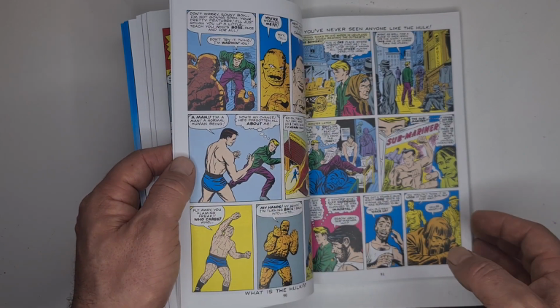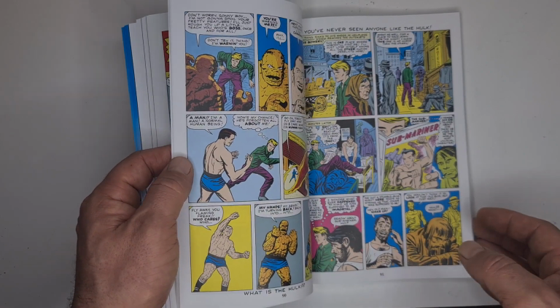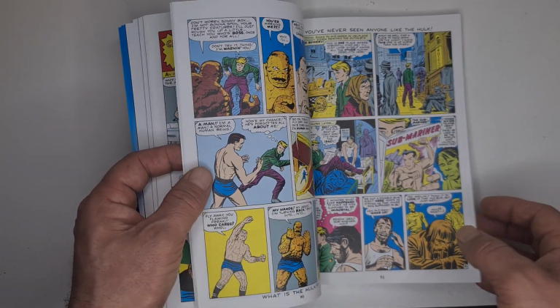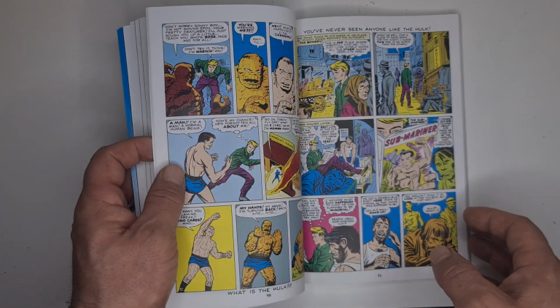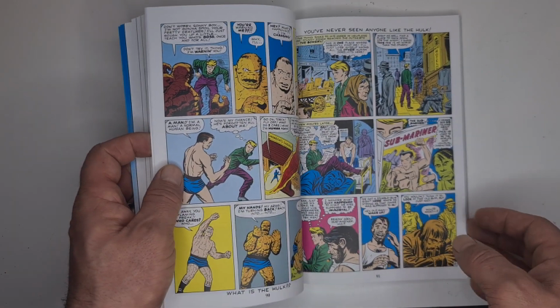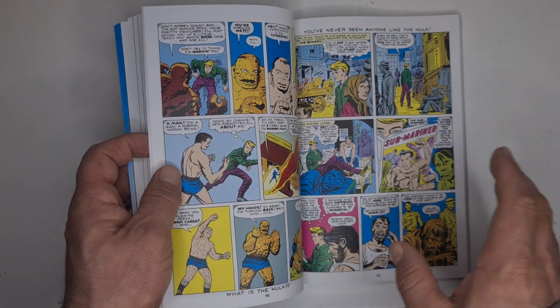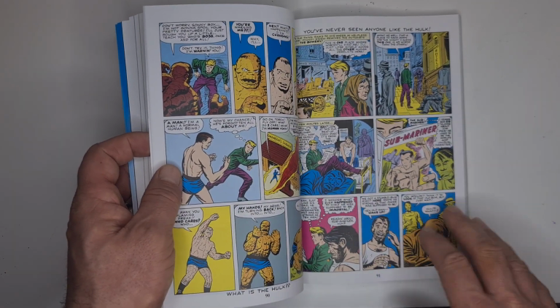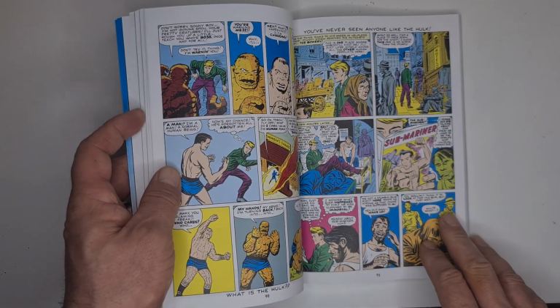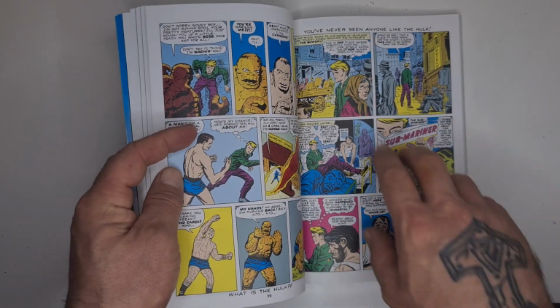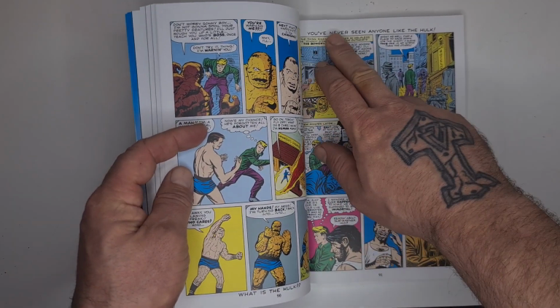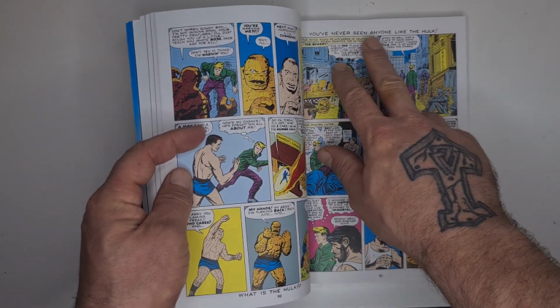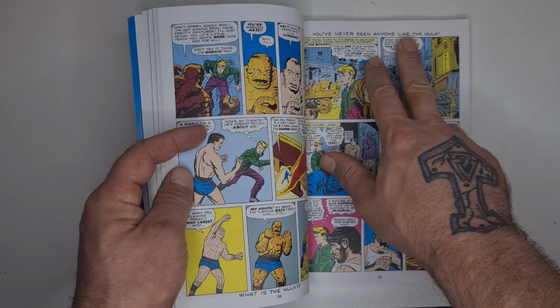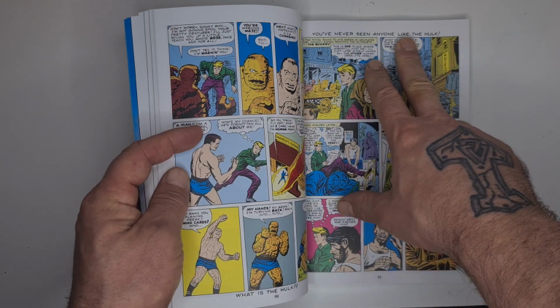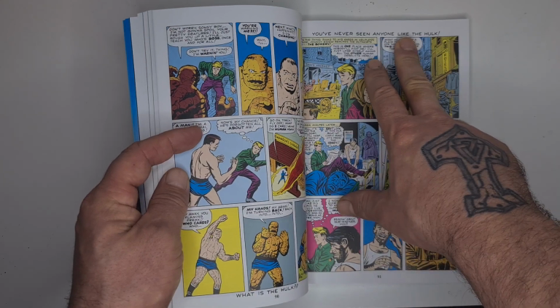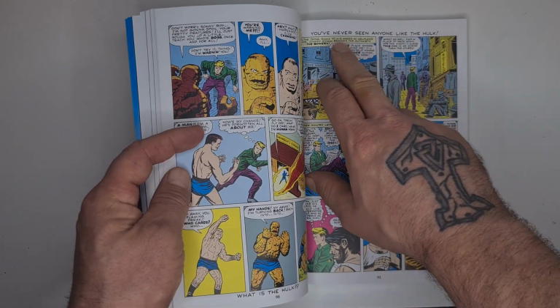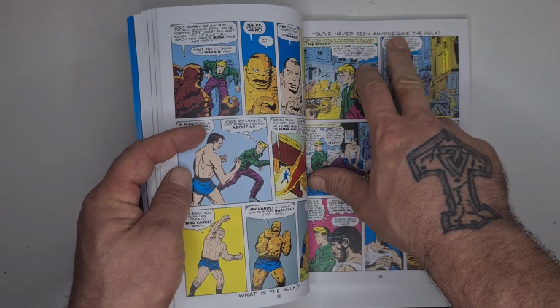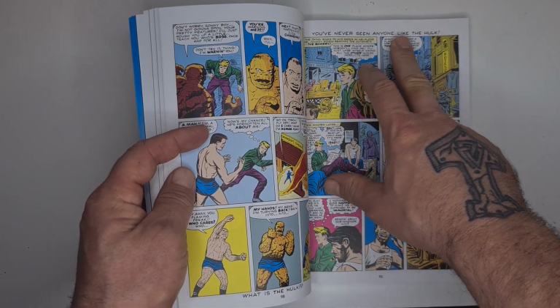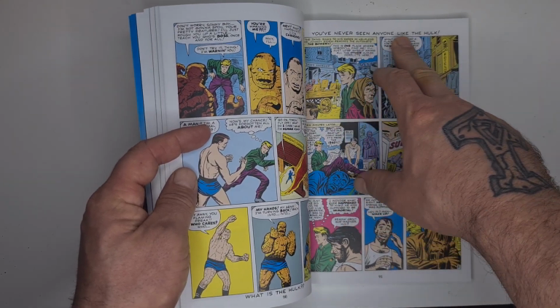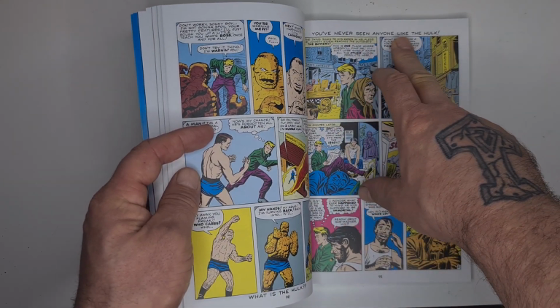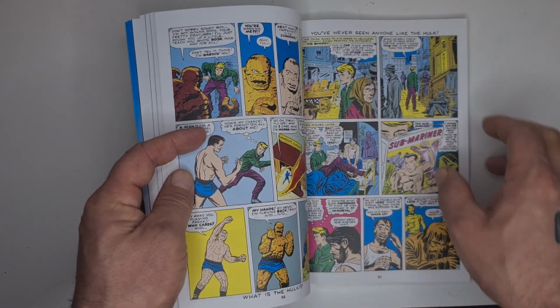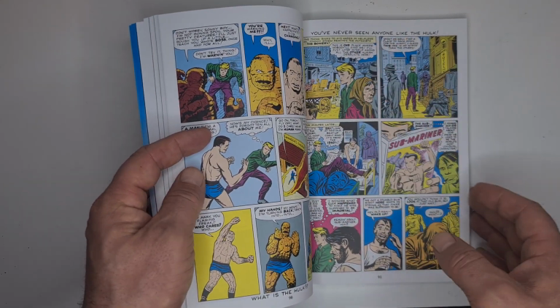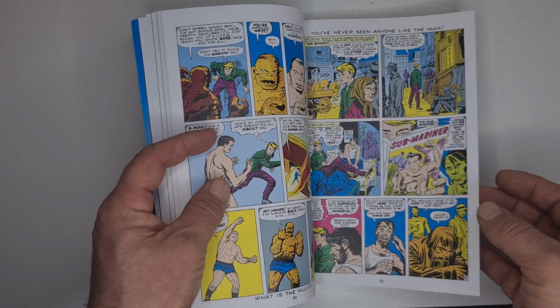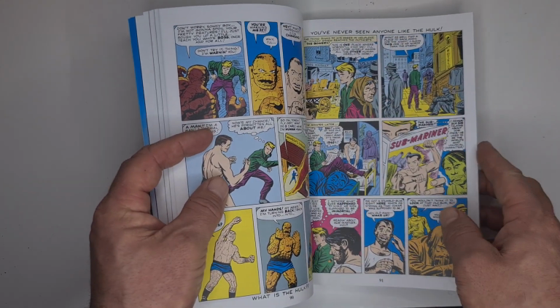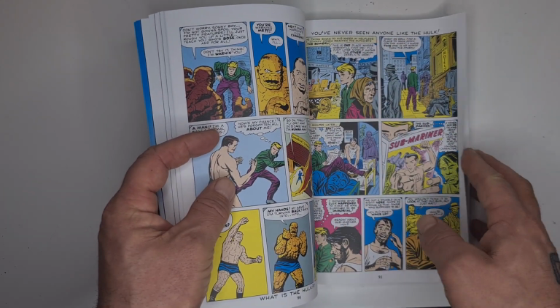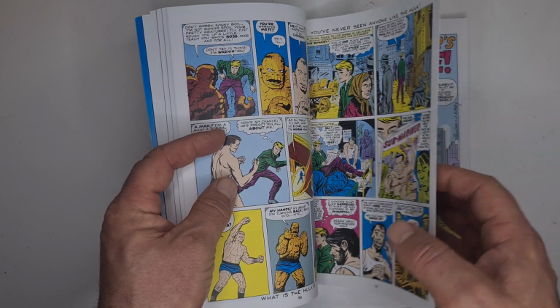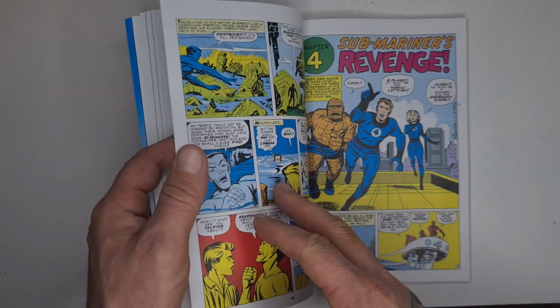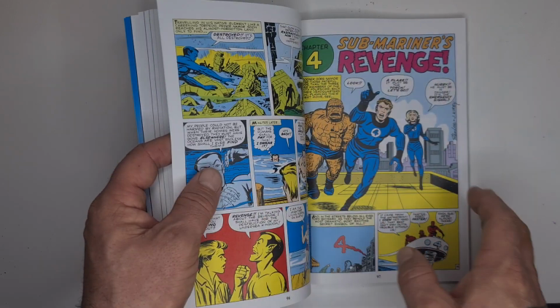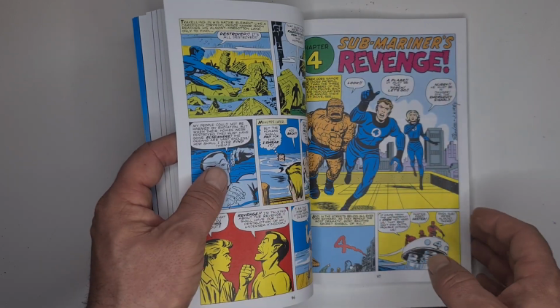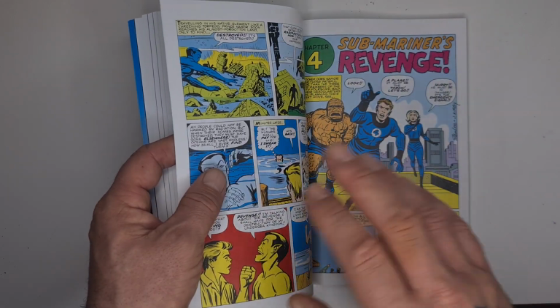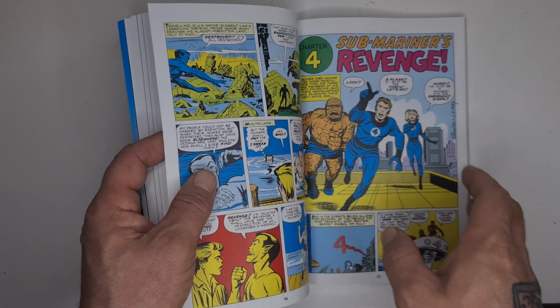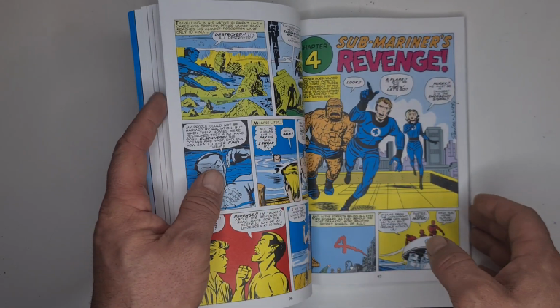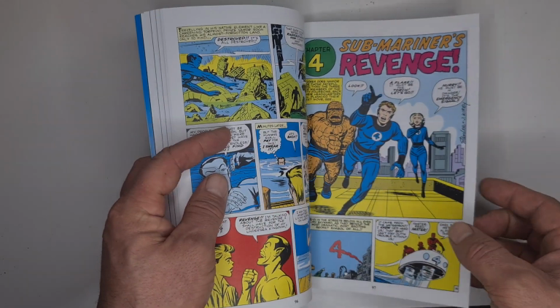But honestly I really enjoyed these. I loved how they did this — in this issue they keep promoting the Hulk comic, which I thought was a really good touch, and they've kept it in this collection.